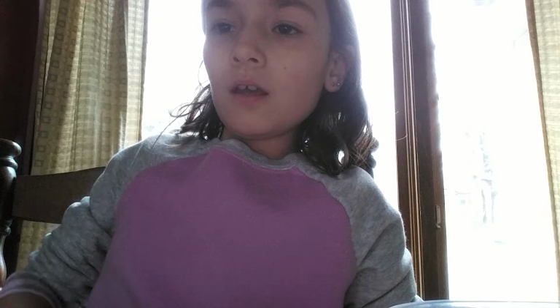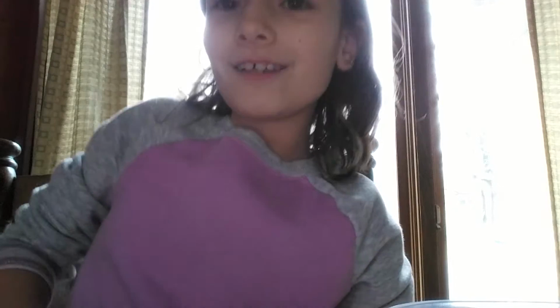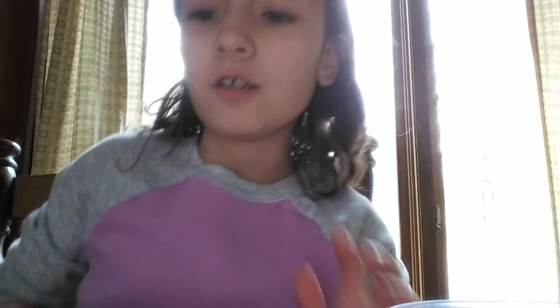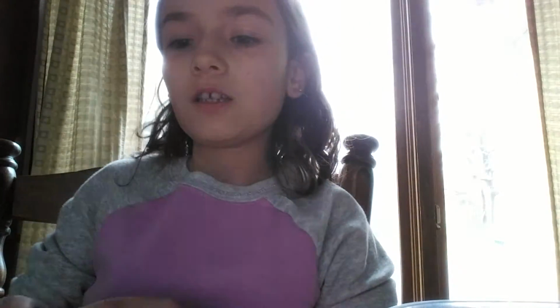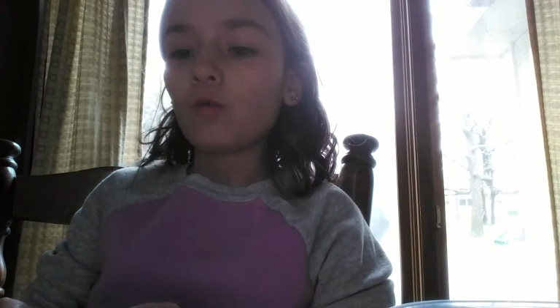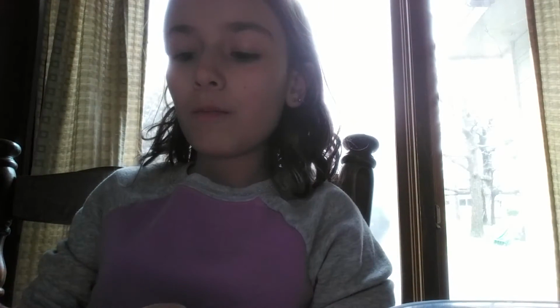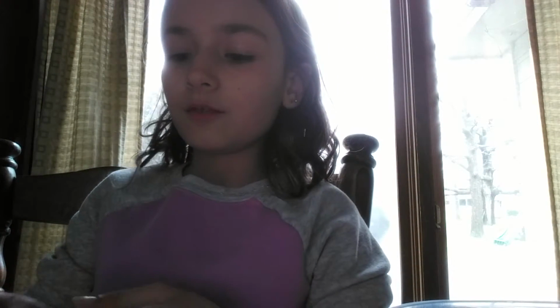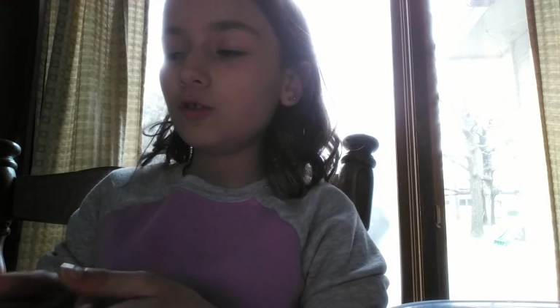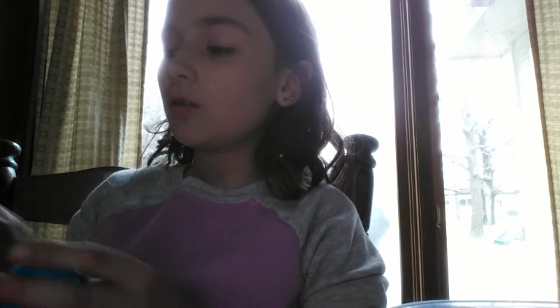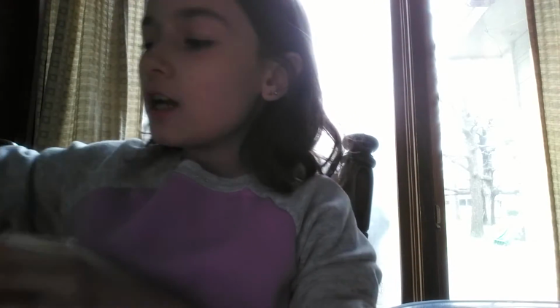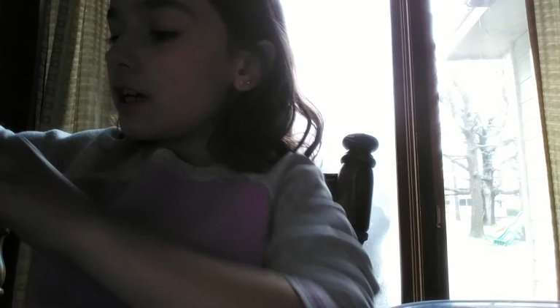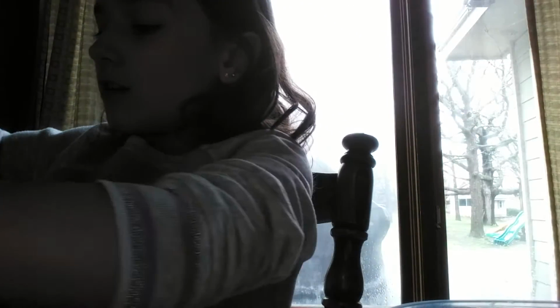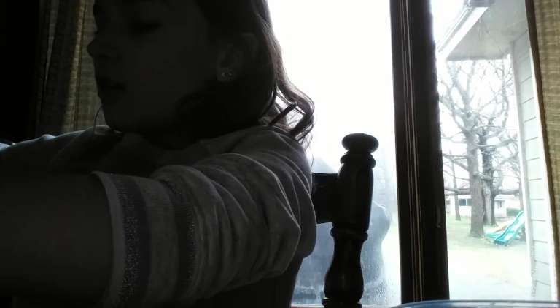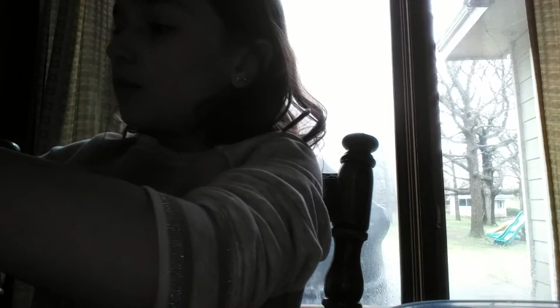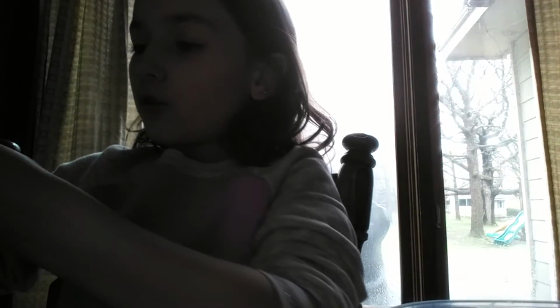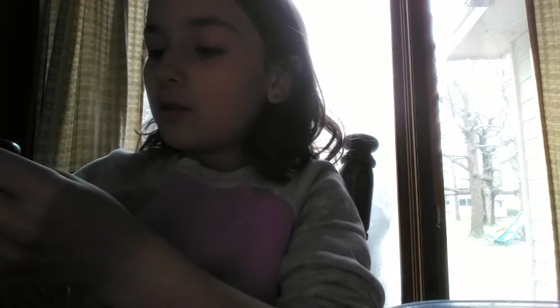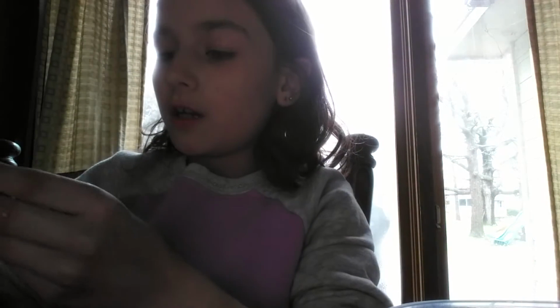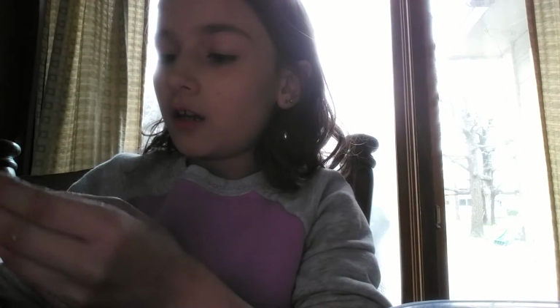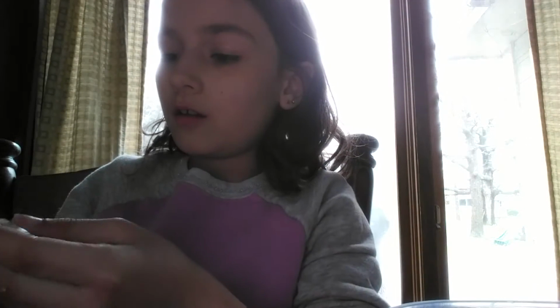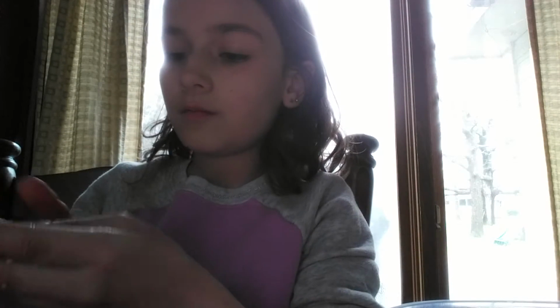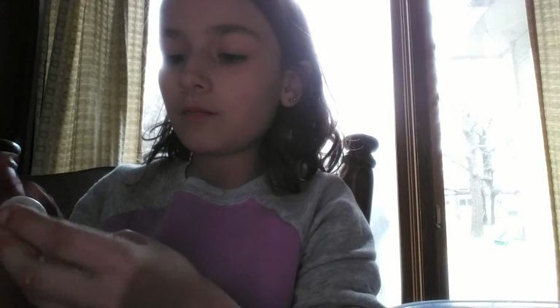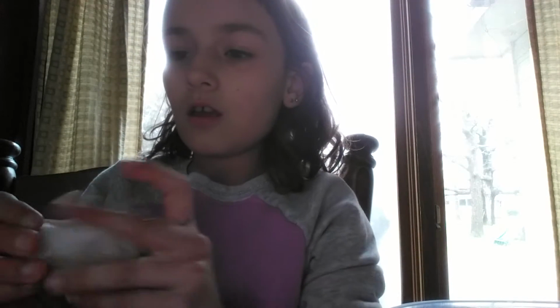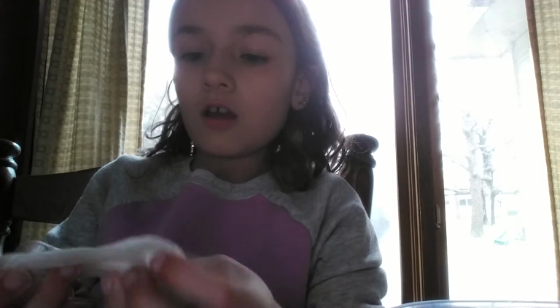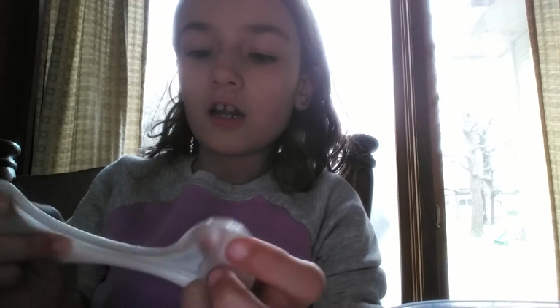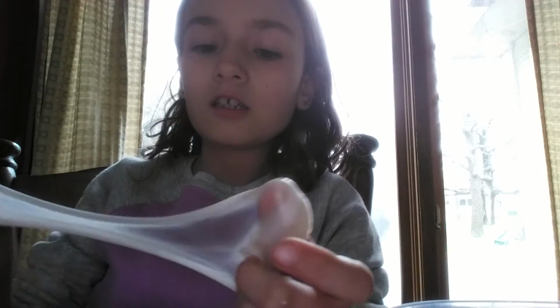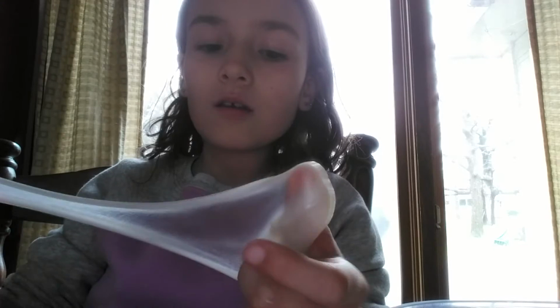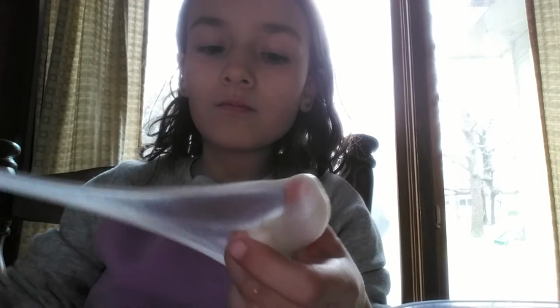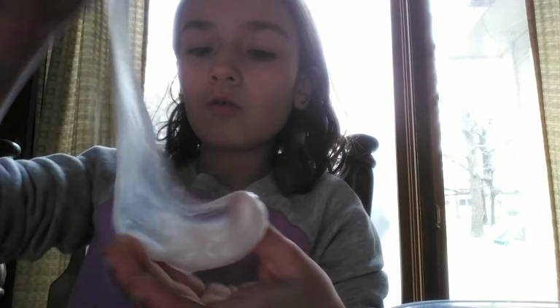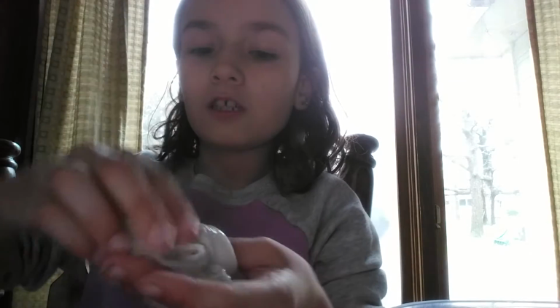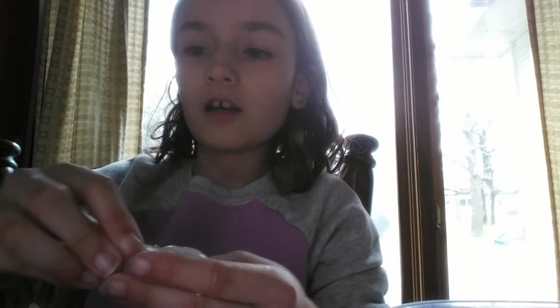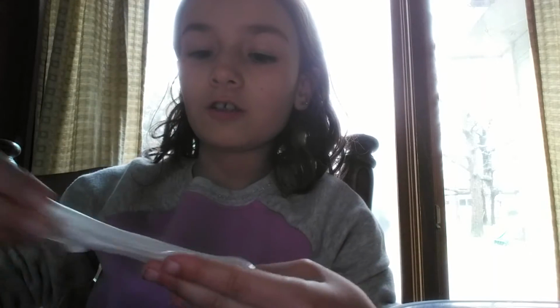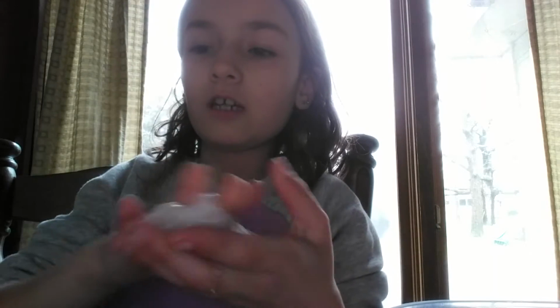Hey guys, what's up? It's Slime Girl. Welcome back to my YouTube channel. Today we're going to be making kinetic sand slime. So we're going to see how that works out today.